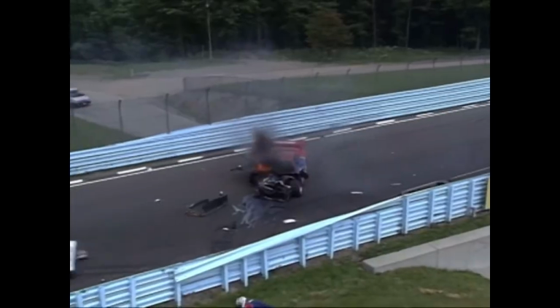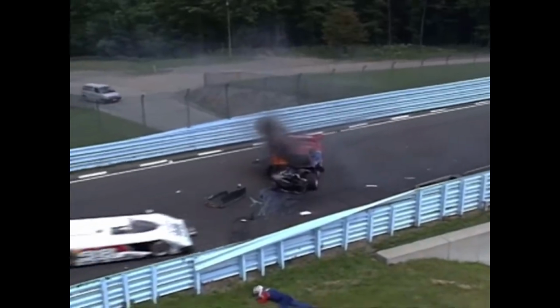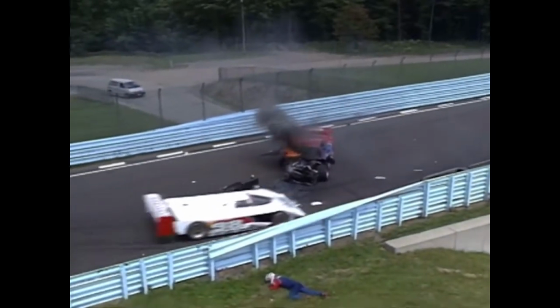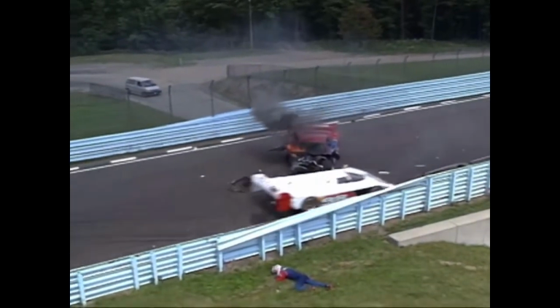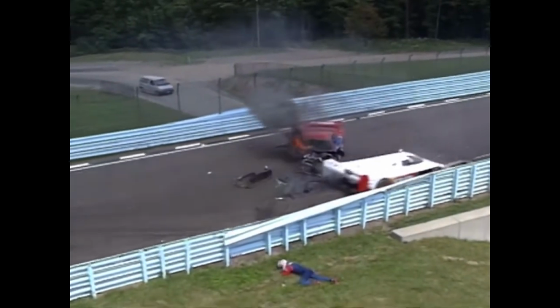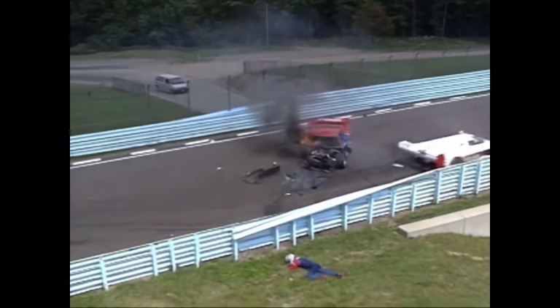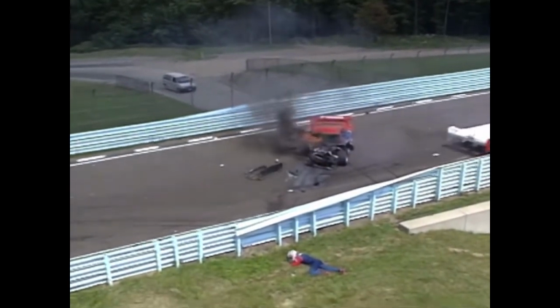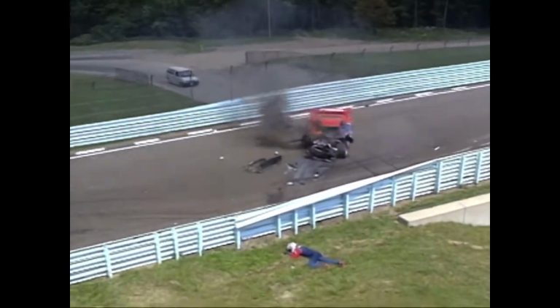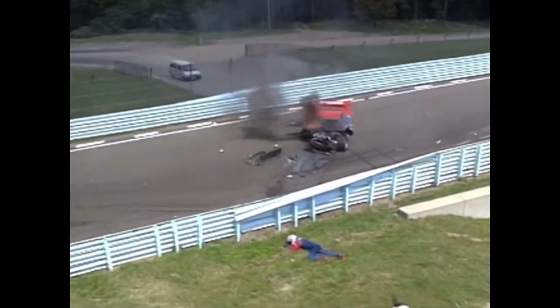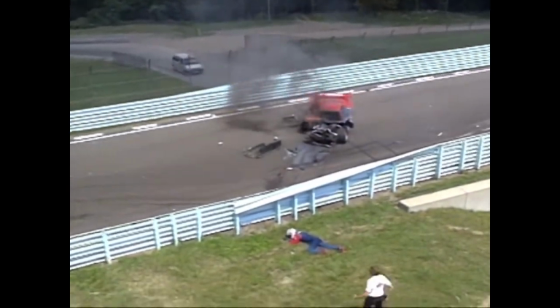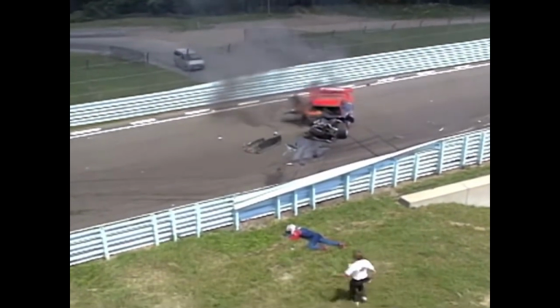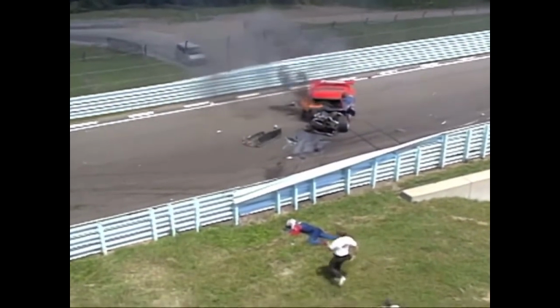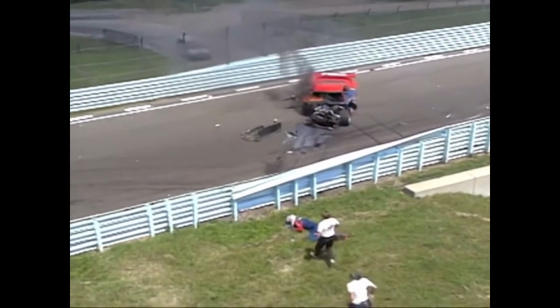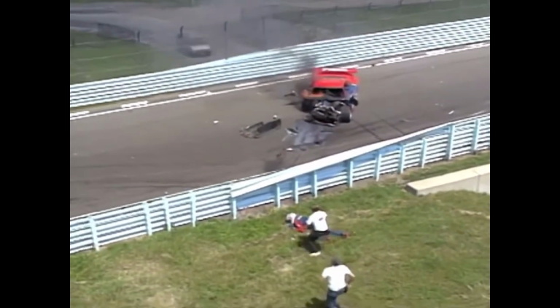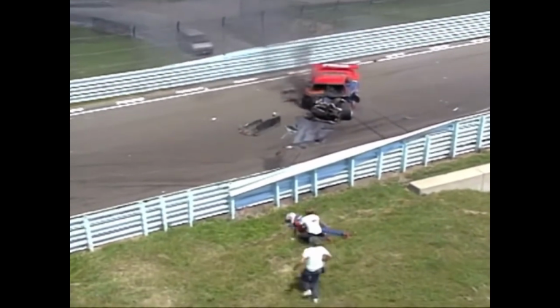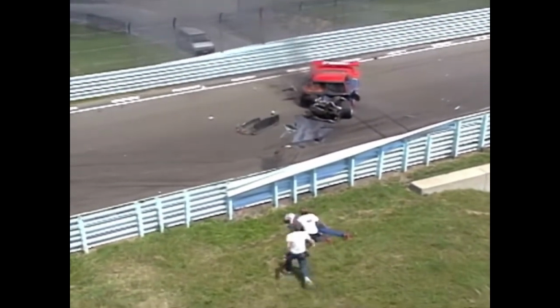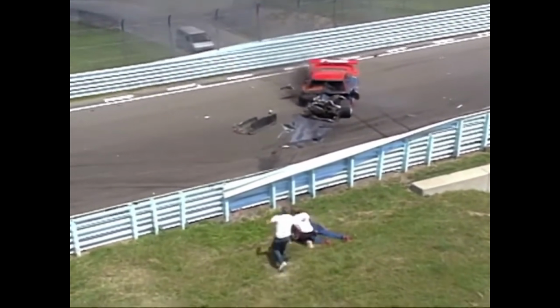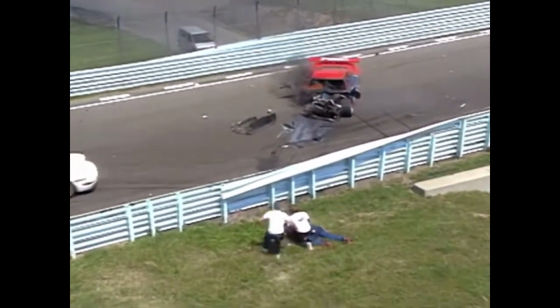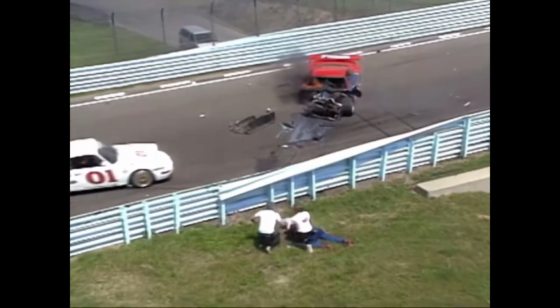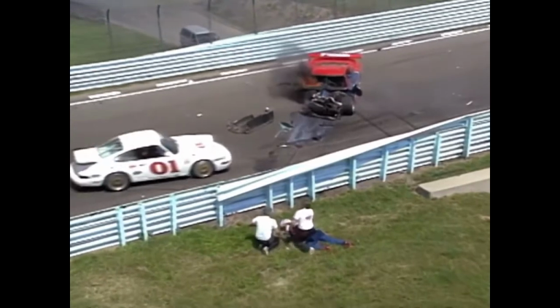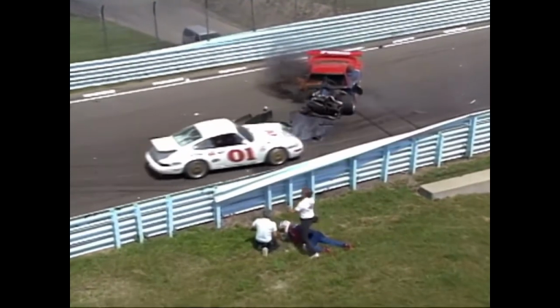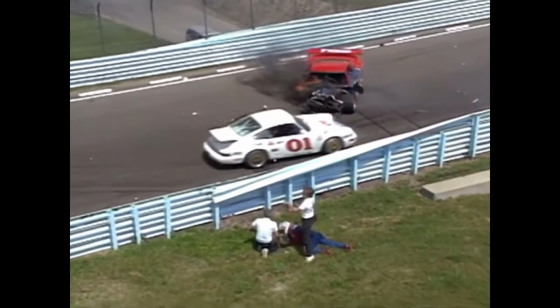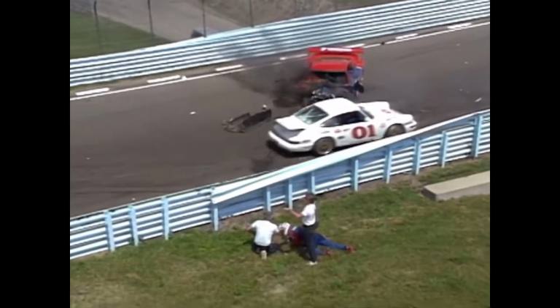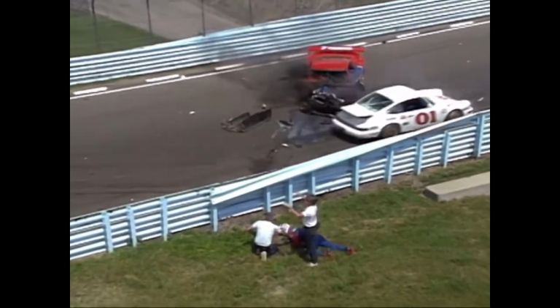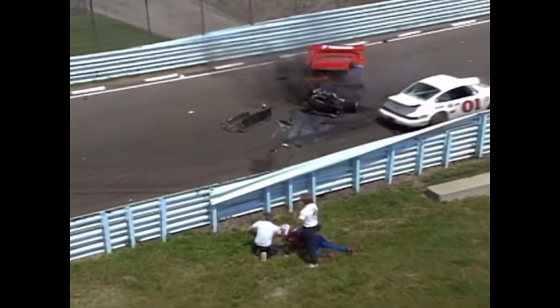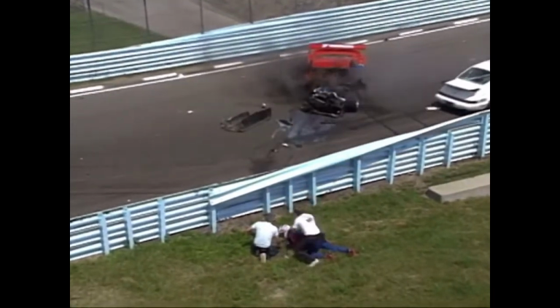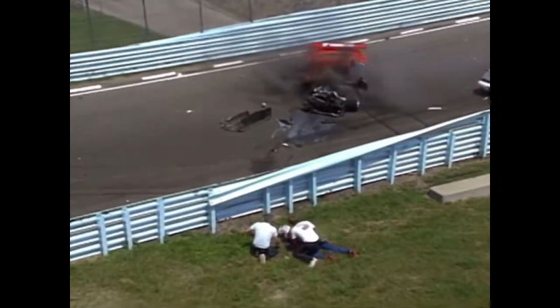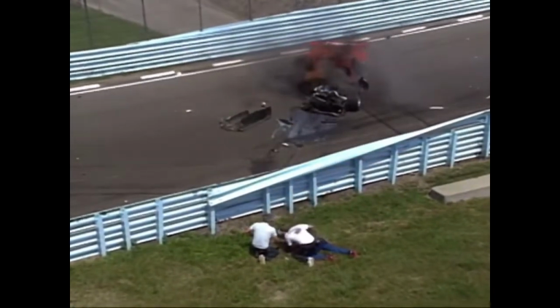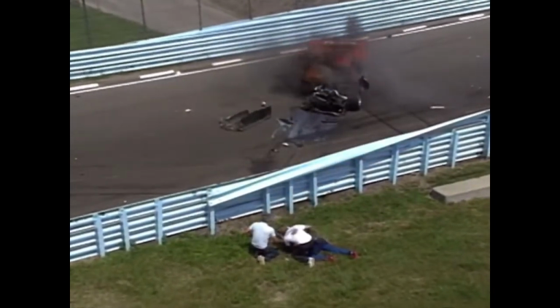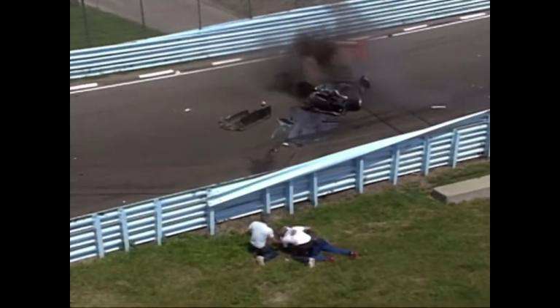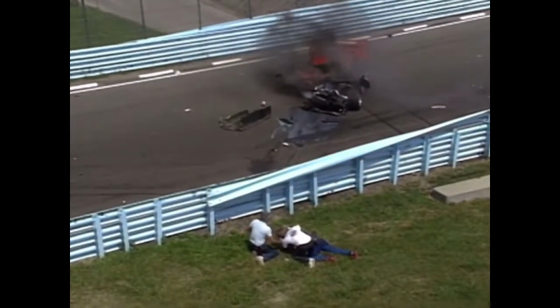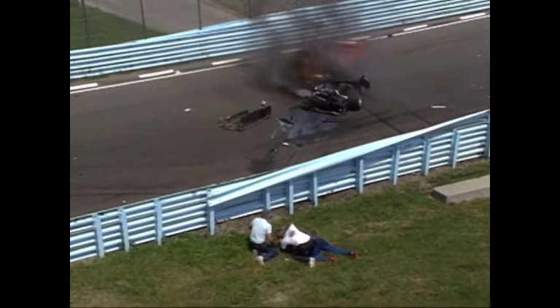That was a huge impact as O'Connell had nowhere to go. He T-boned the car of Steve Millen. We see that car on fire. All drivers out. That's Johnny O'Connell laying there, being attended to. This is coming over the infield access tunnel — the DeWitt tunnel.